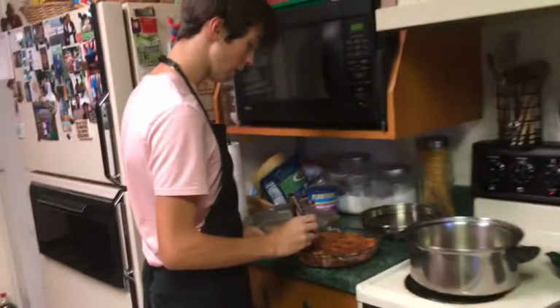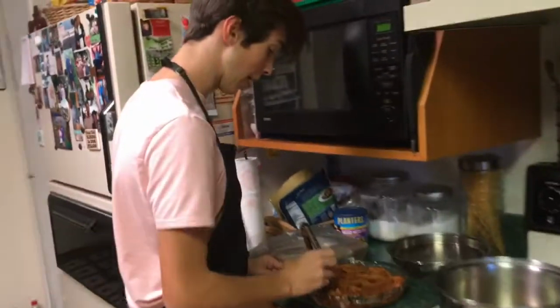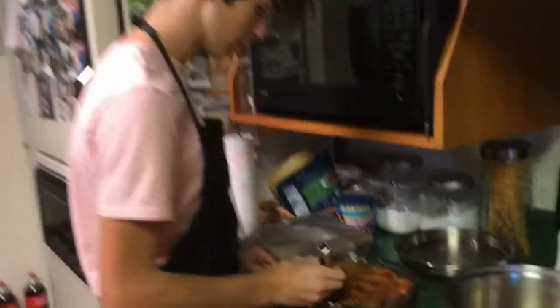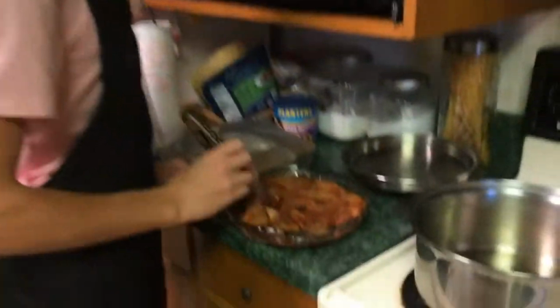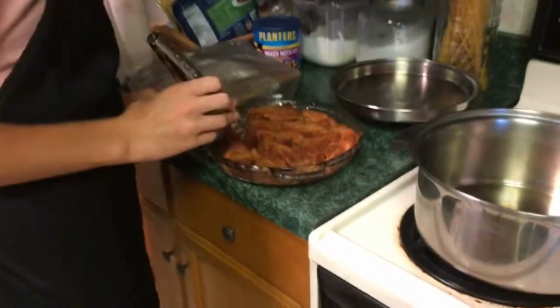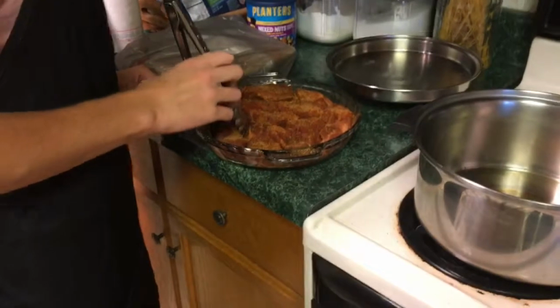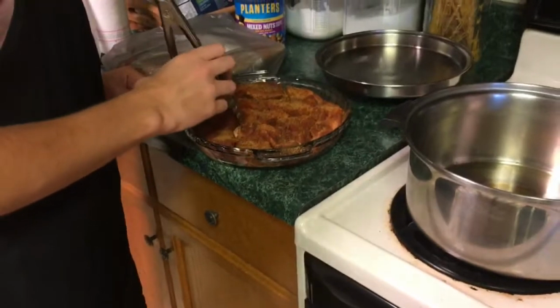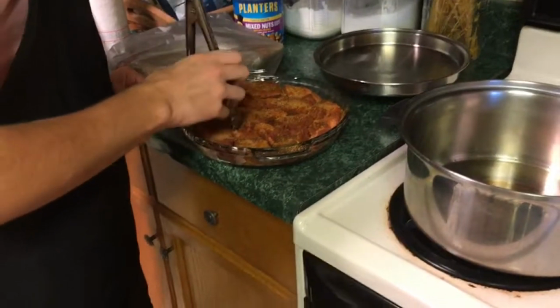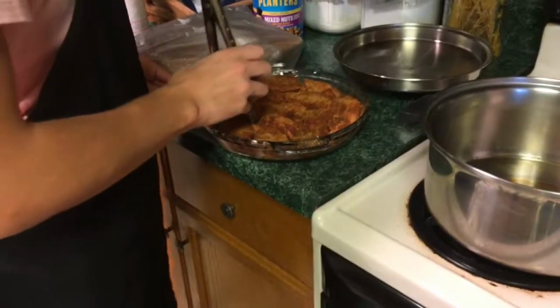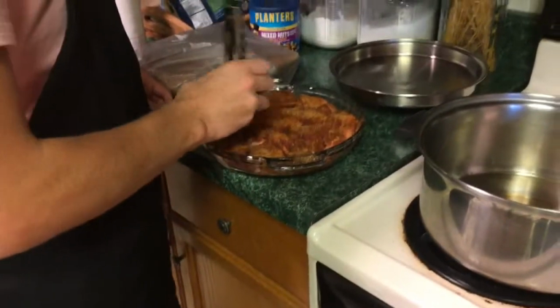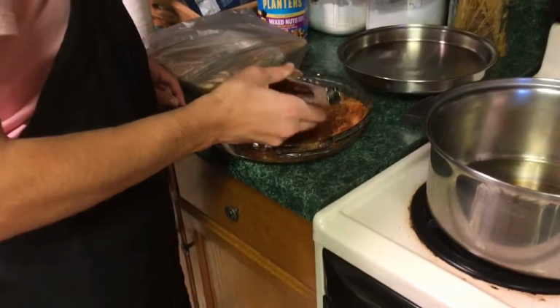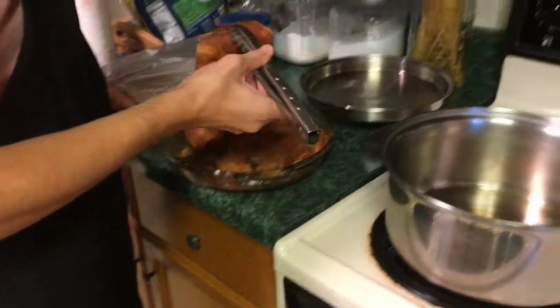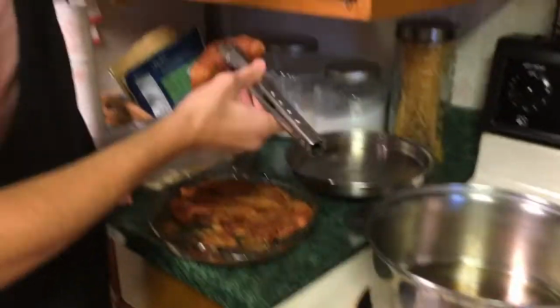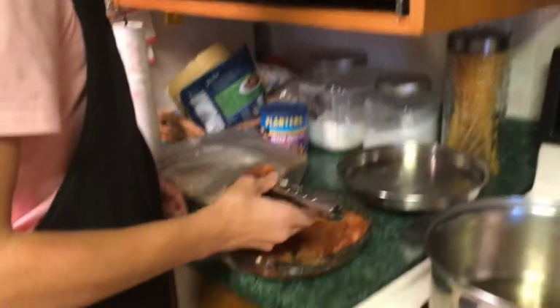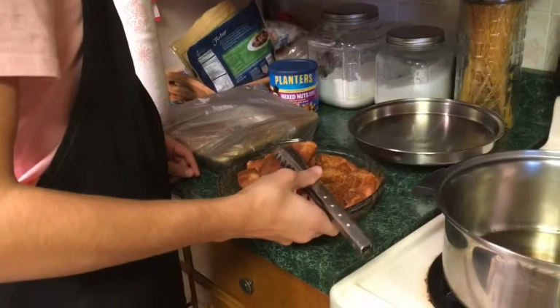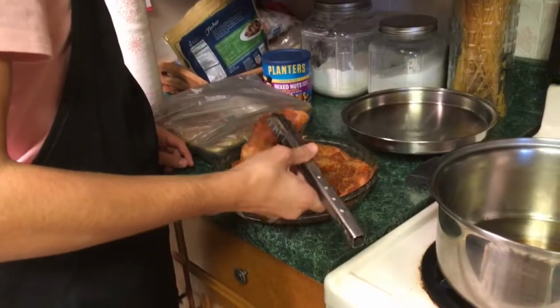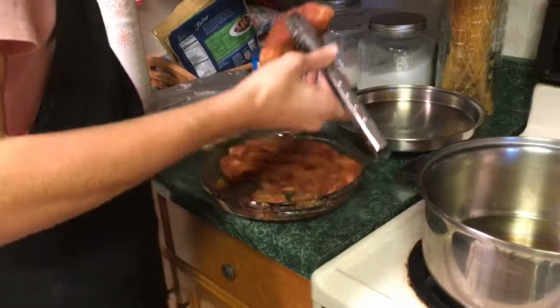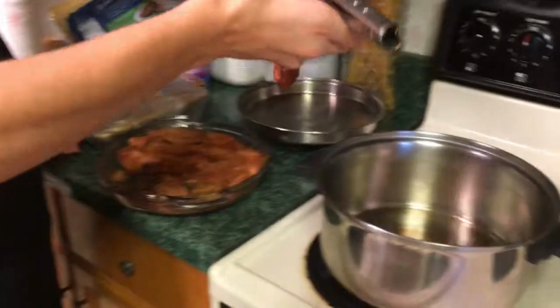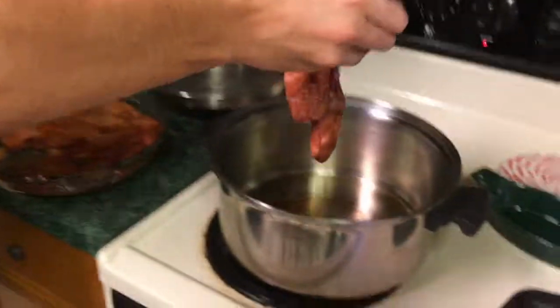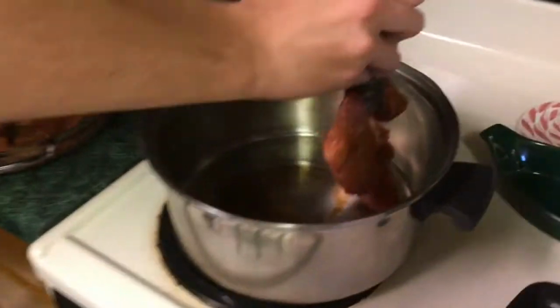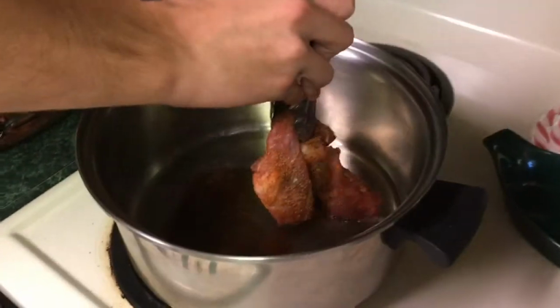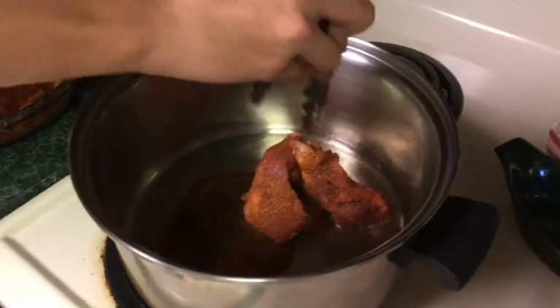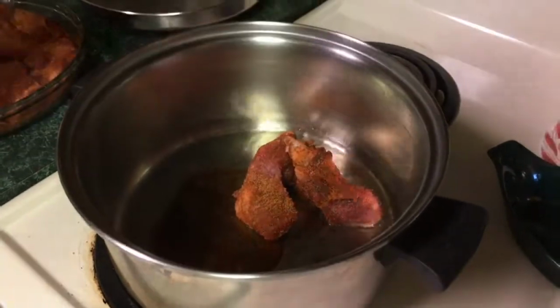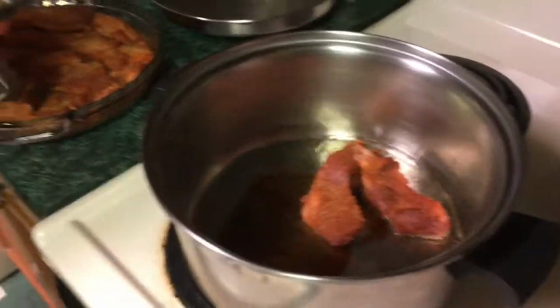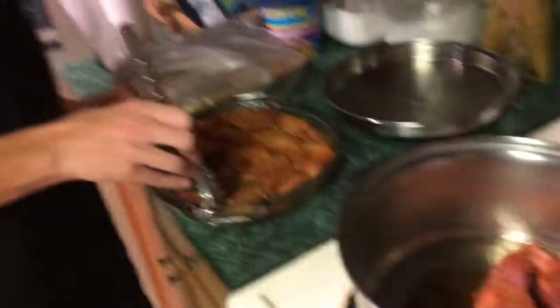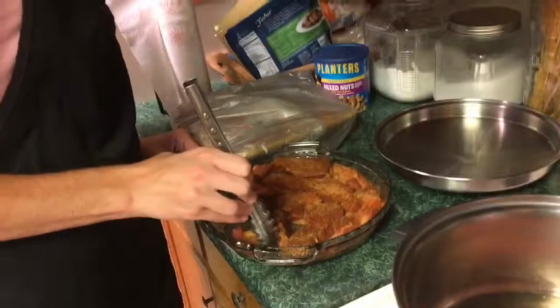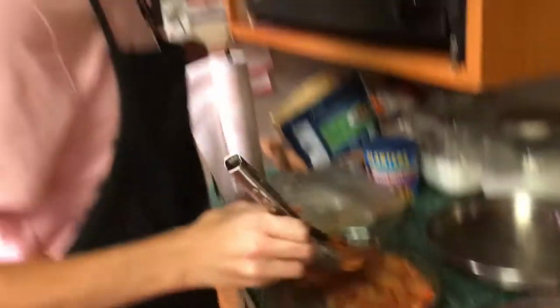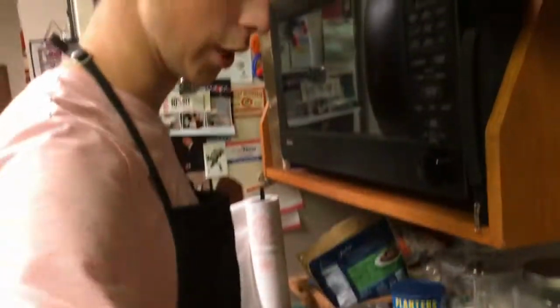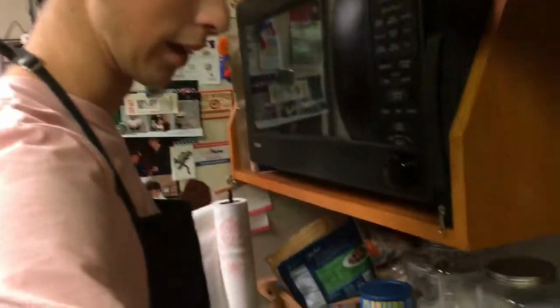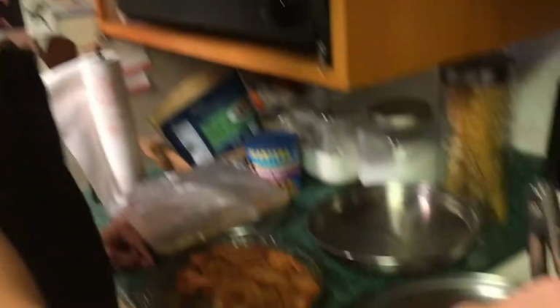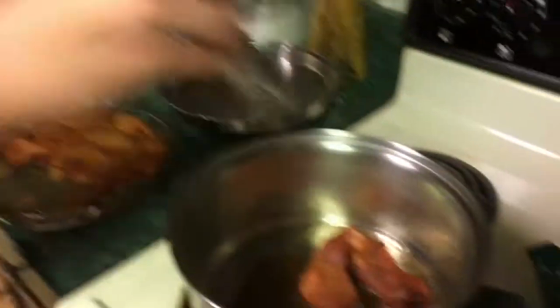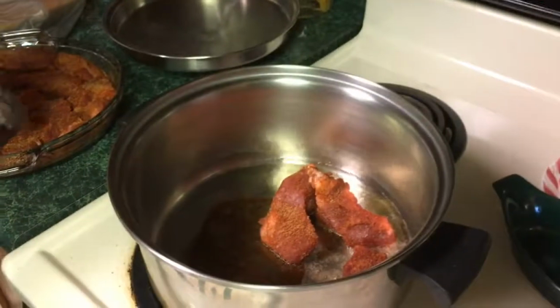So I'm back. The meat is seasoned. You're supposed to put a lot — like way more than you think you should. And now we're gonna throw it in the pot. Just be careful because you don't want the grease to fly up and hit you.